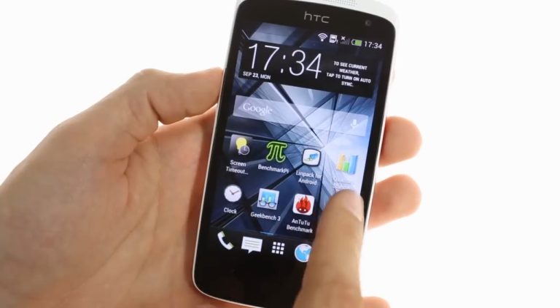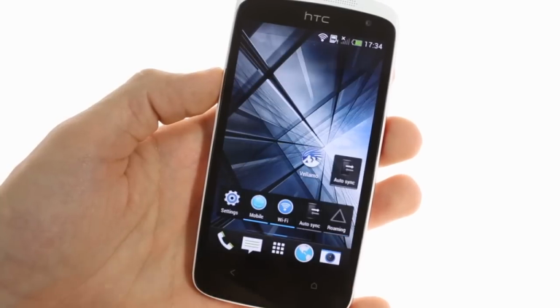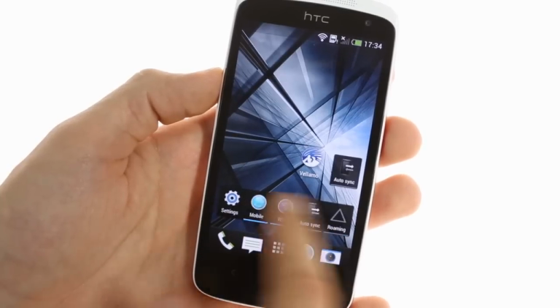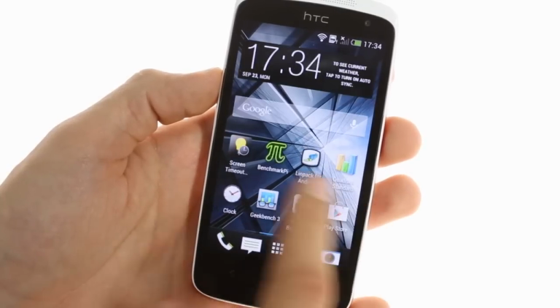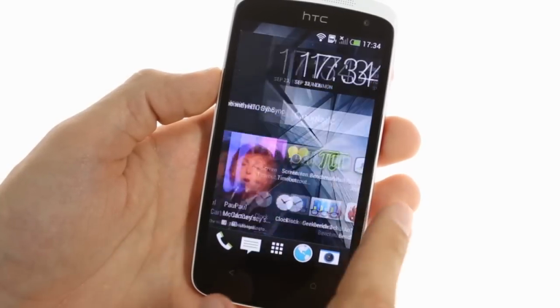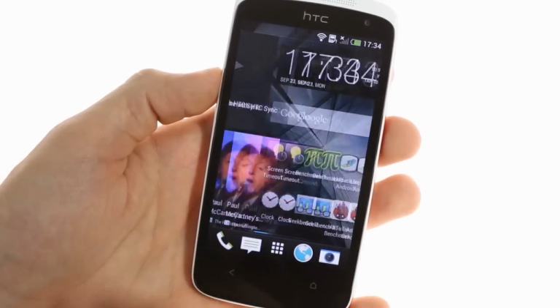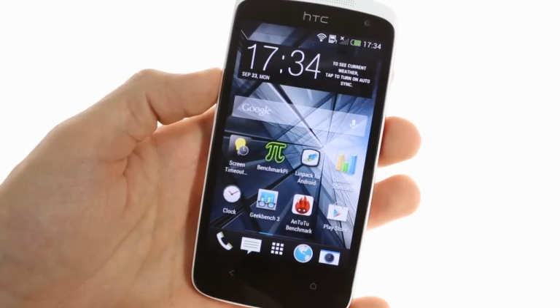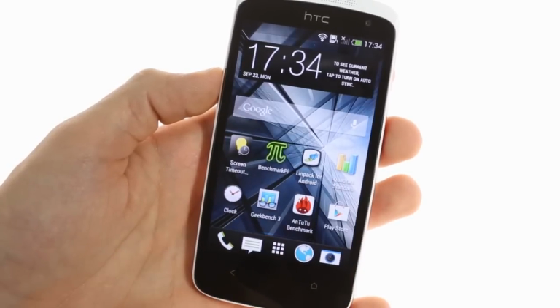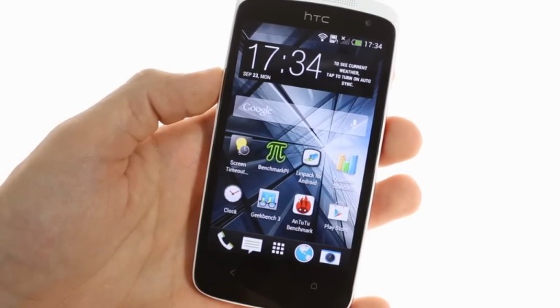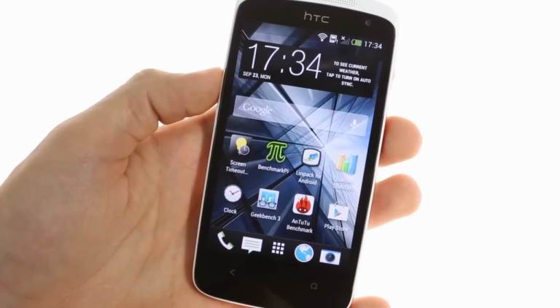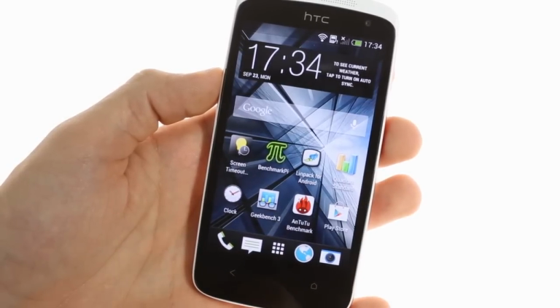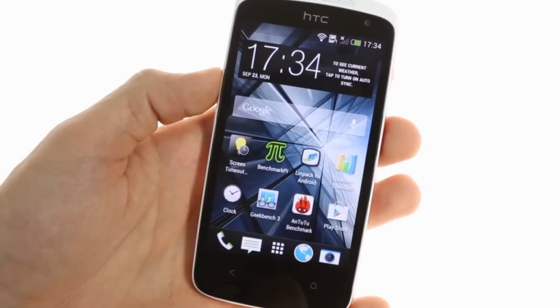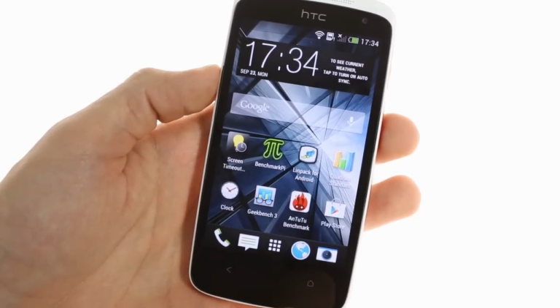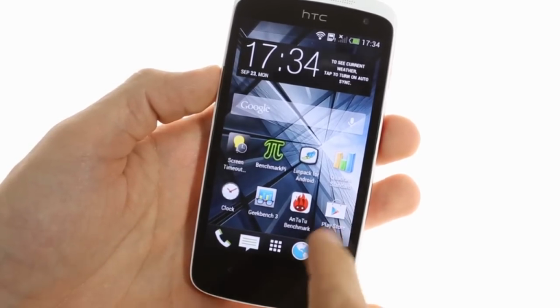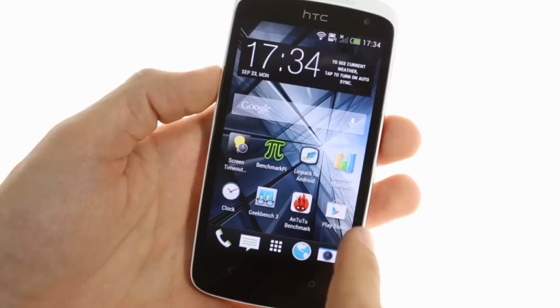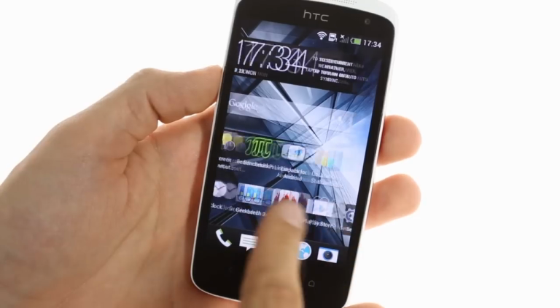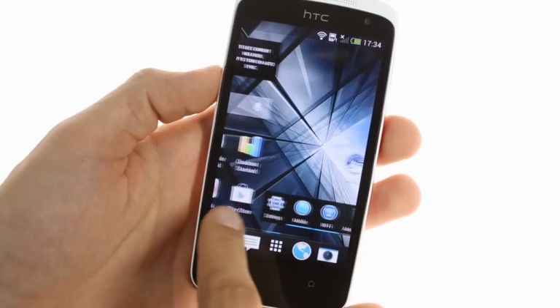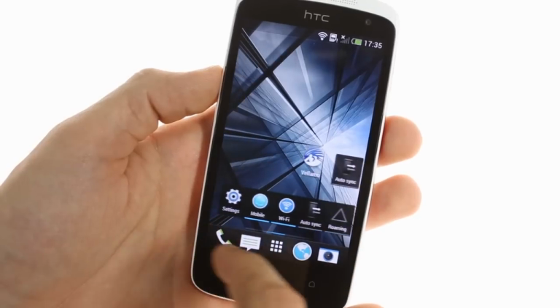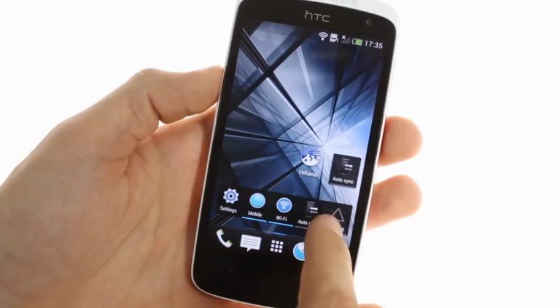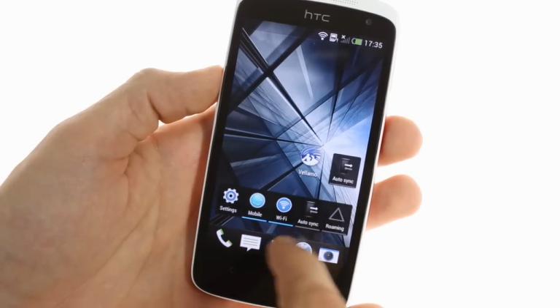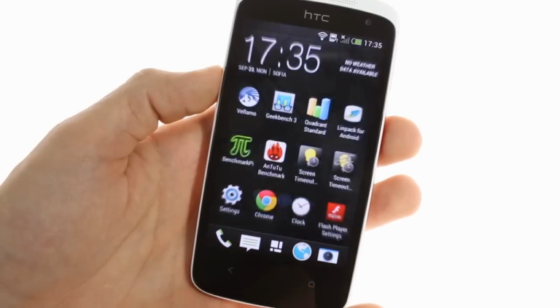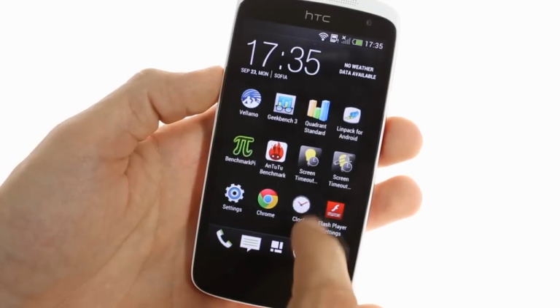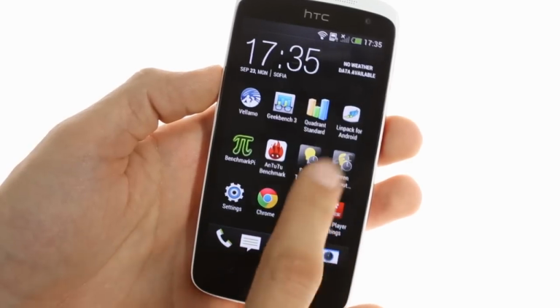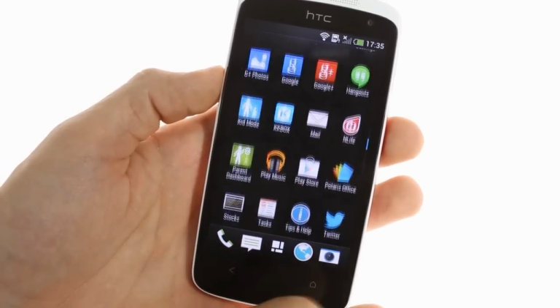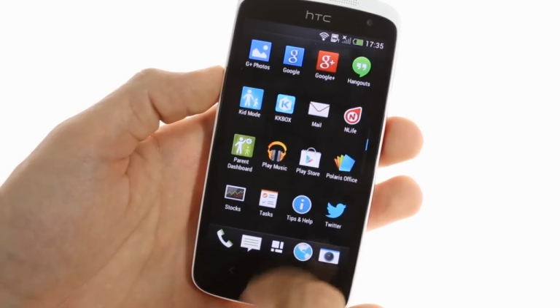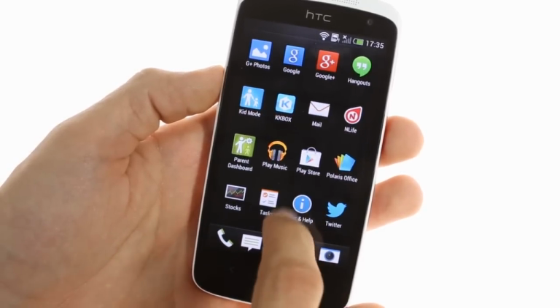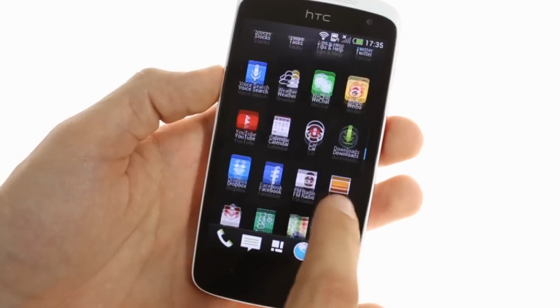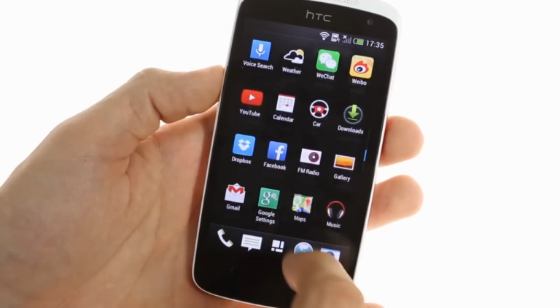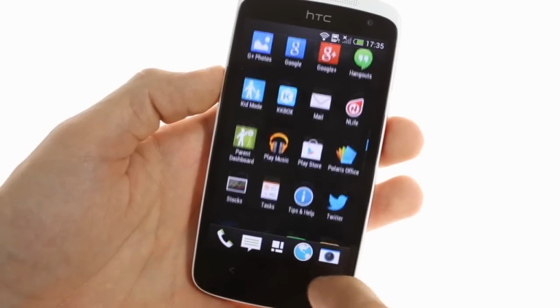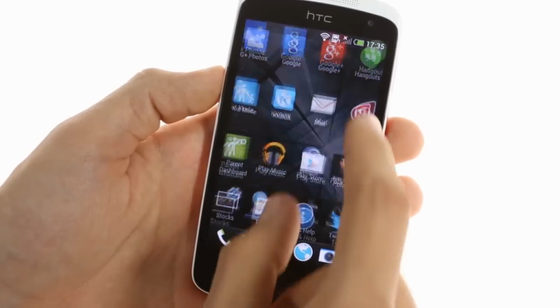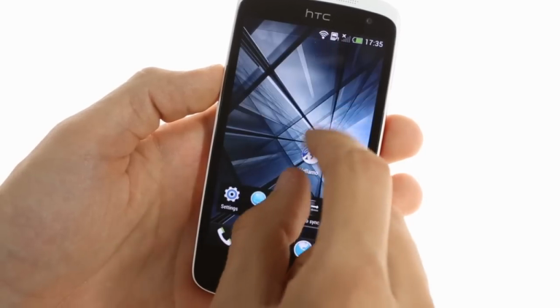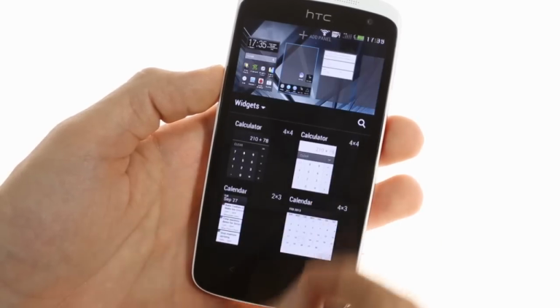Moving to the right of BlinkFeed reveals the familiar old home screen. You will notice, however, that app icons are refreshed entirely in Sense 5. You can have up to five home screens, which can hold app shortcuts and widgets.